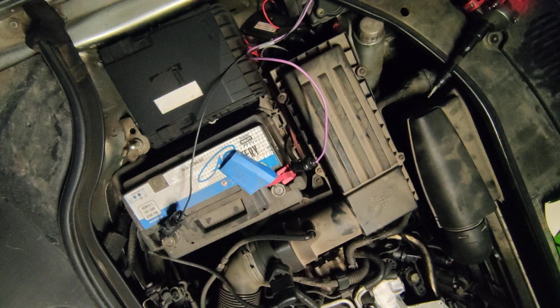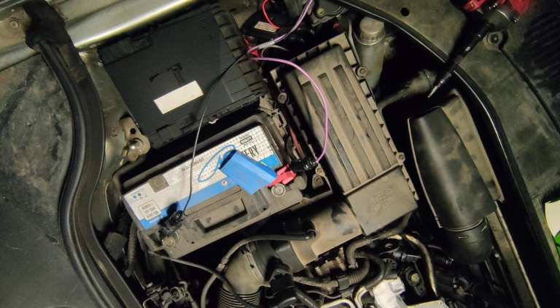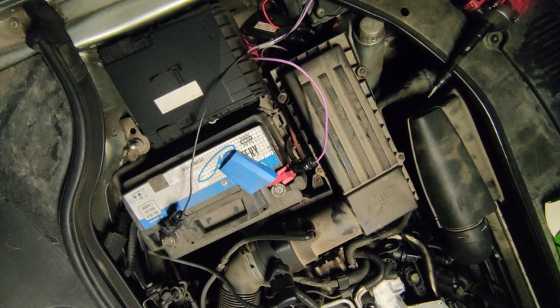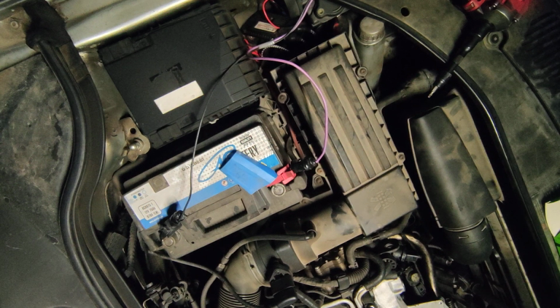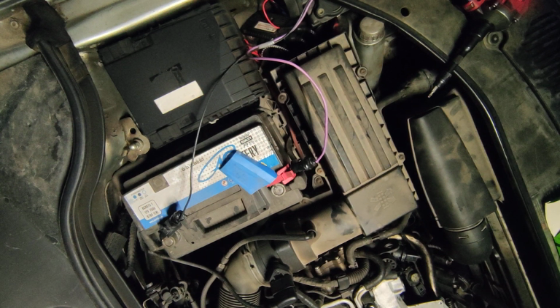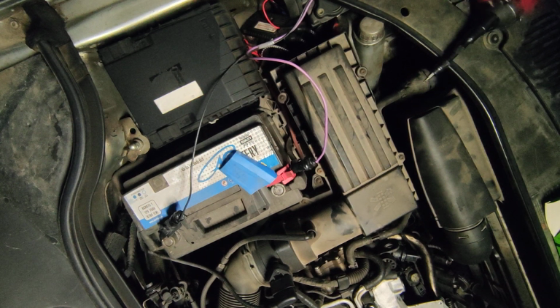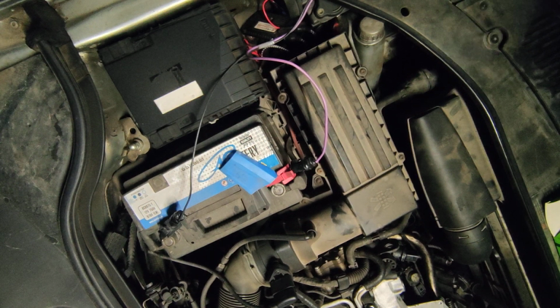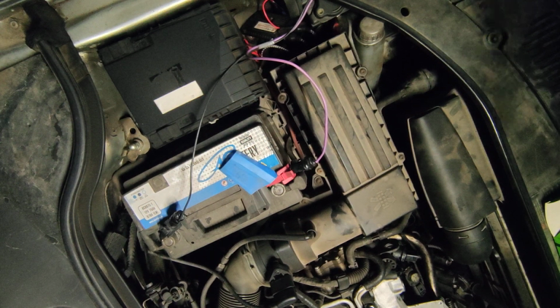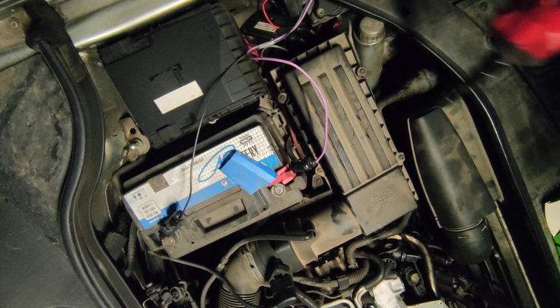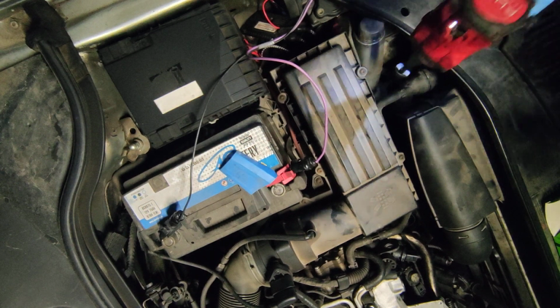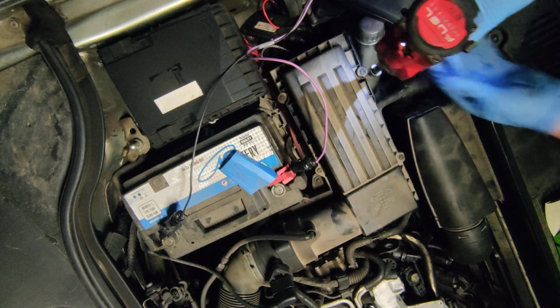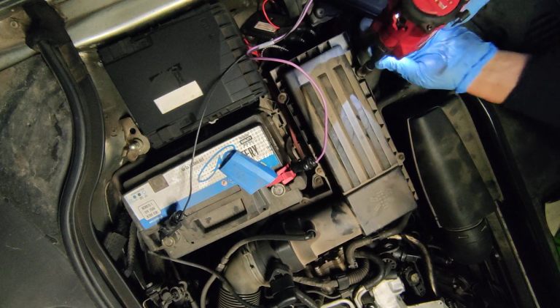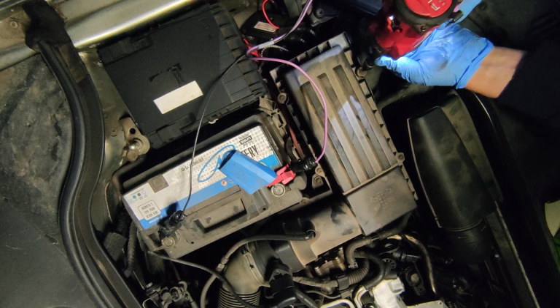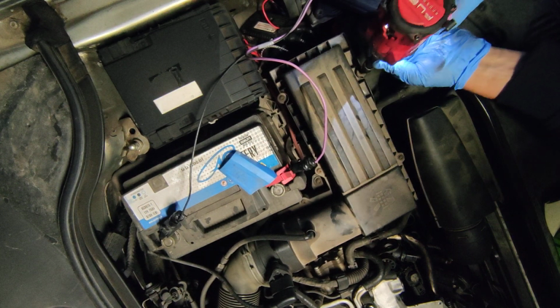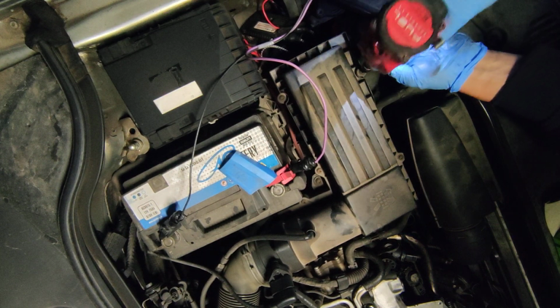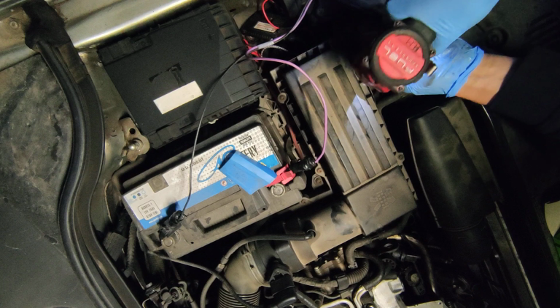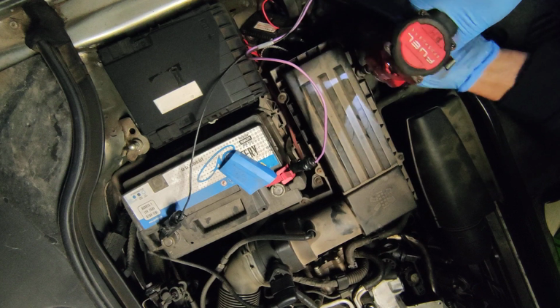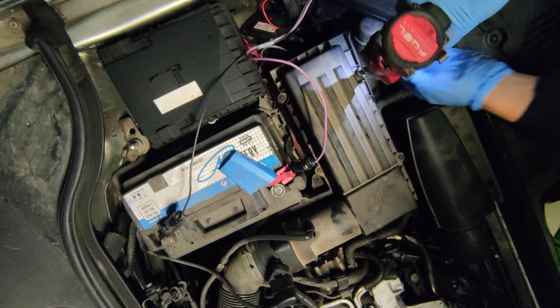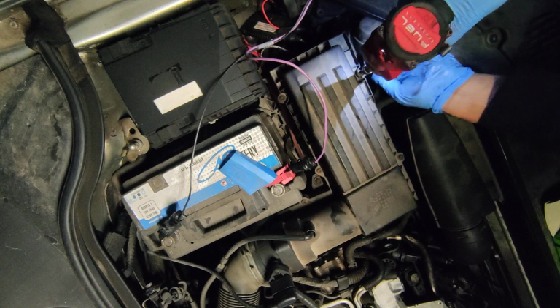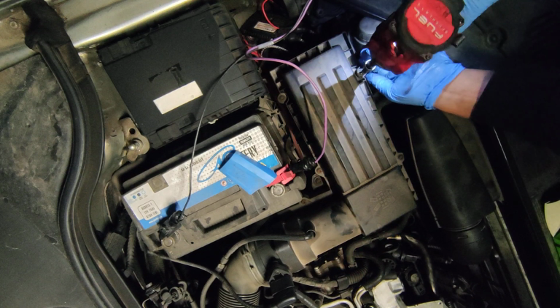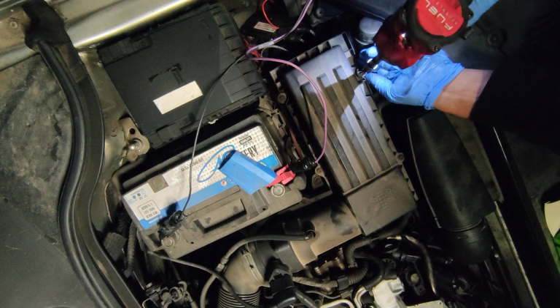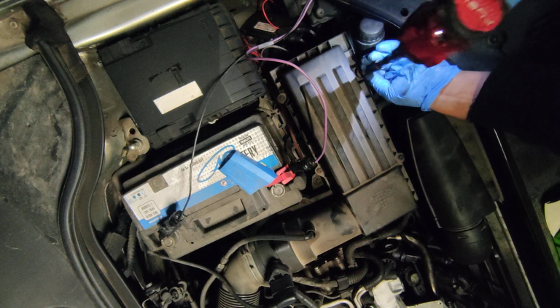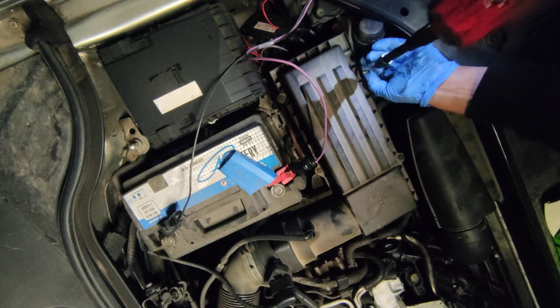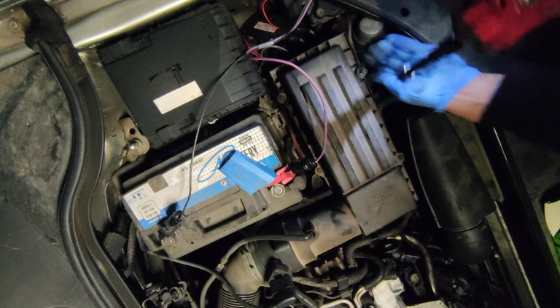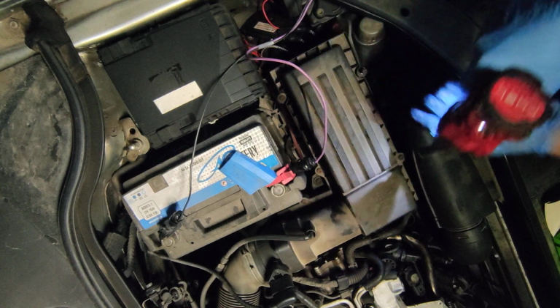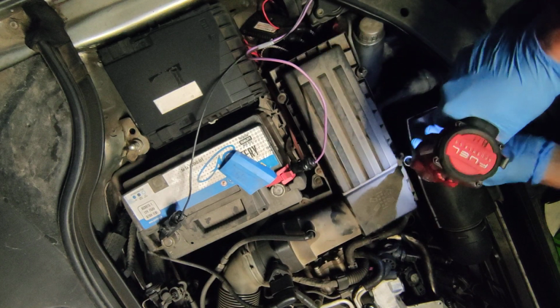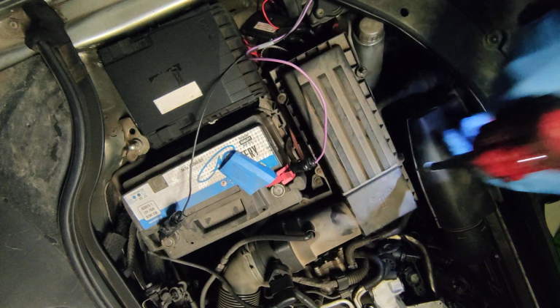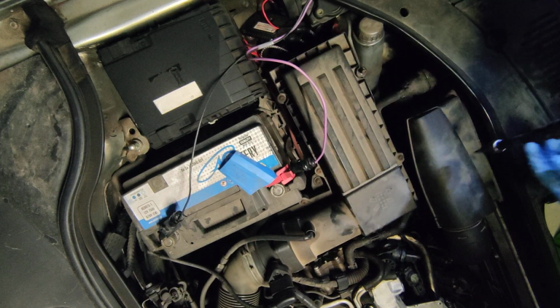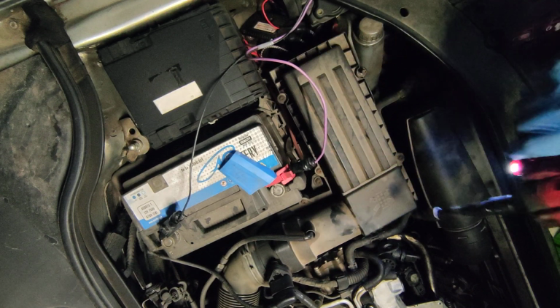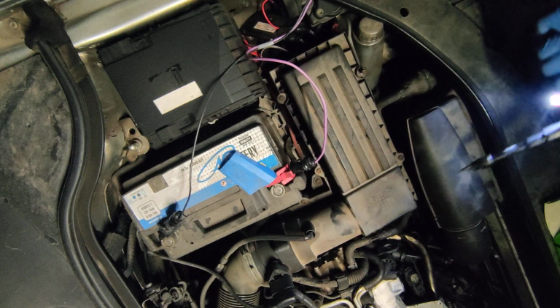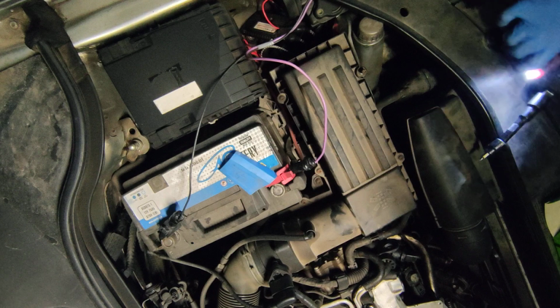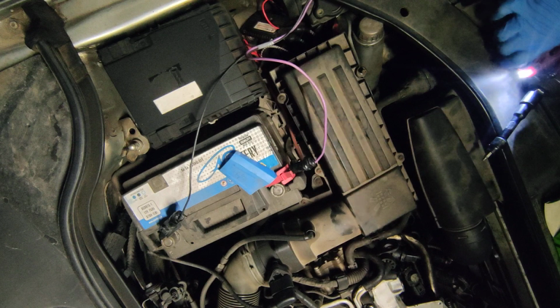Hello, I am fixing everything. And because there is always something to fix today, on this Volkswagen, let's replace the air filter.